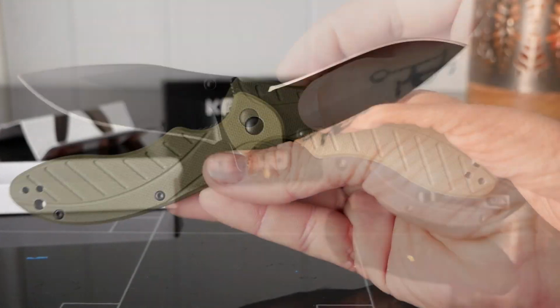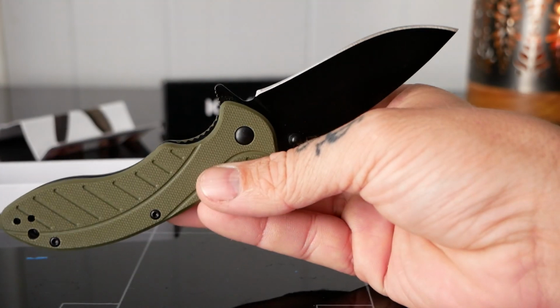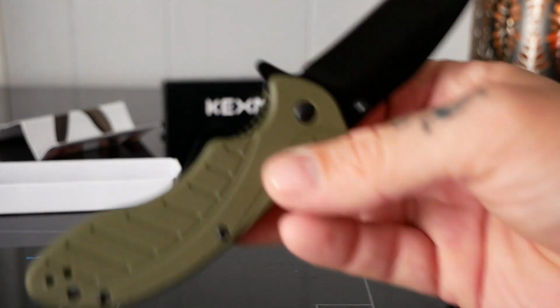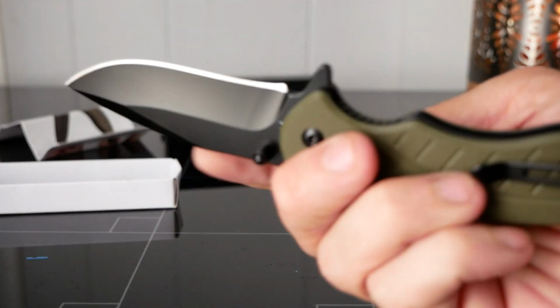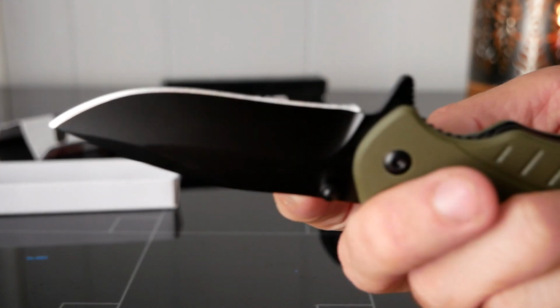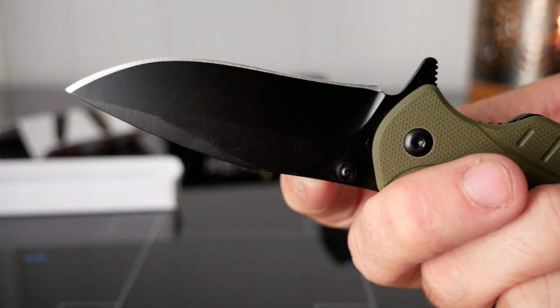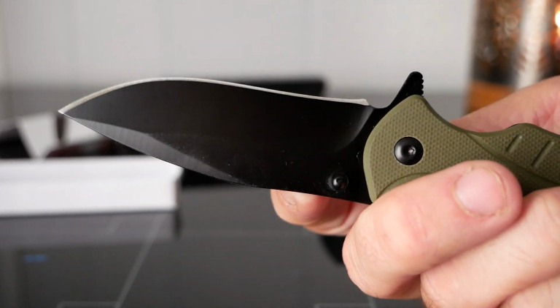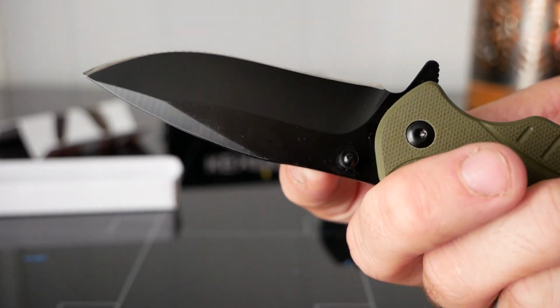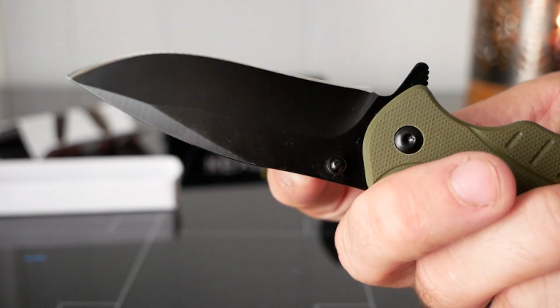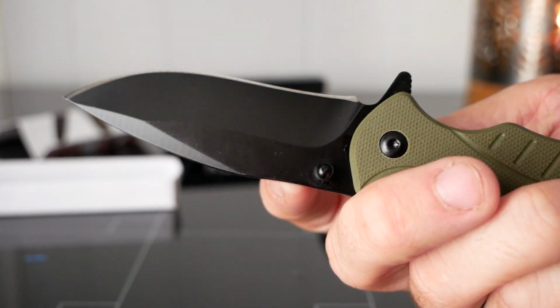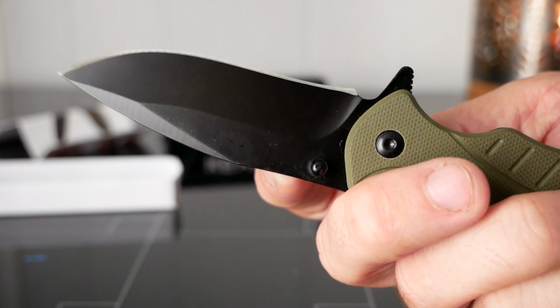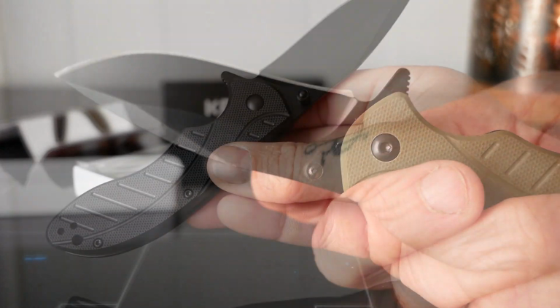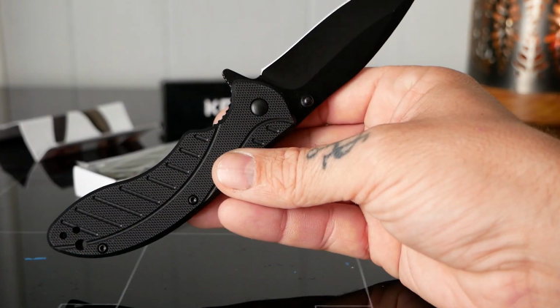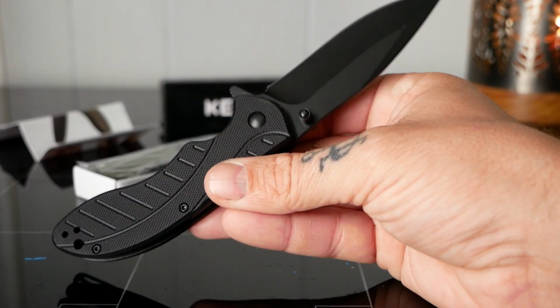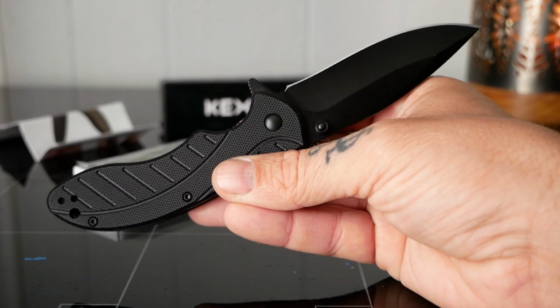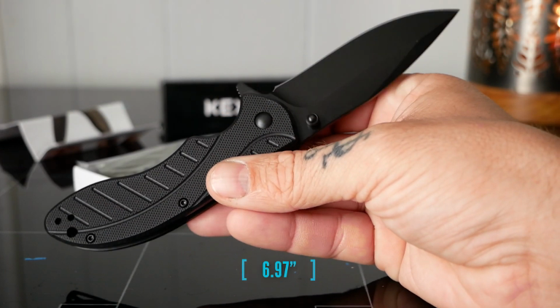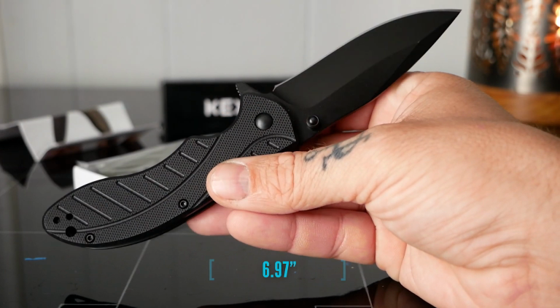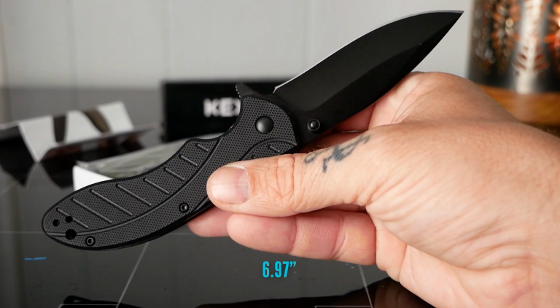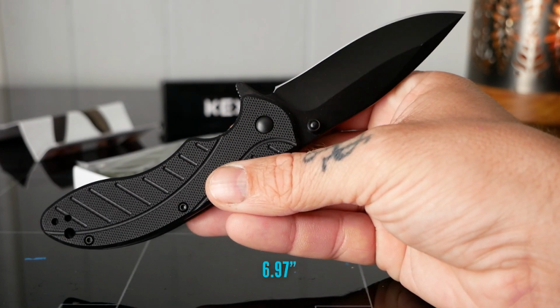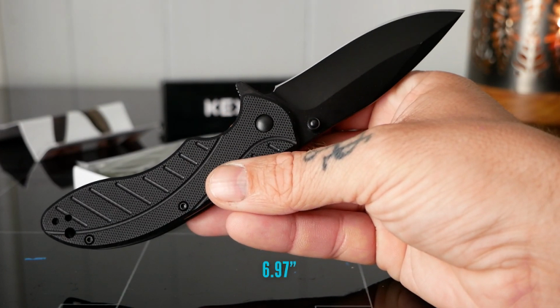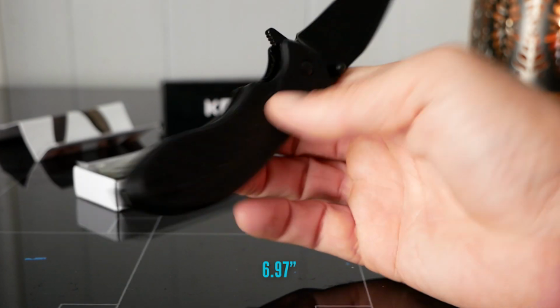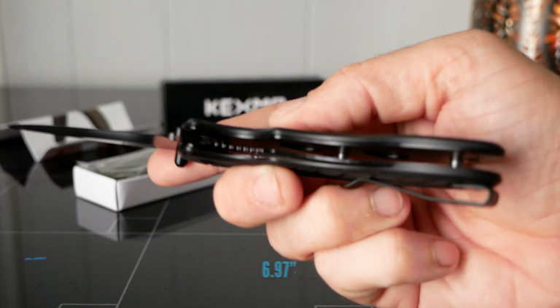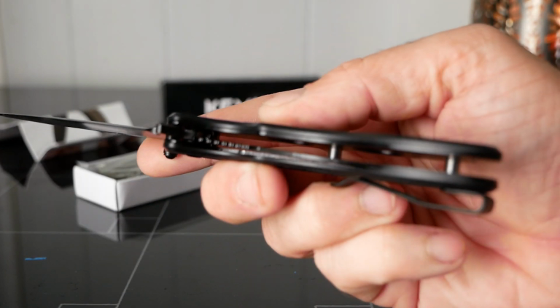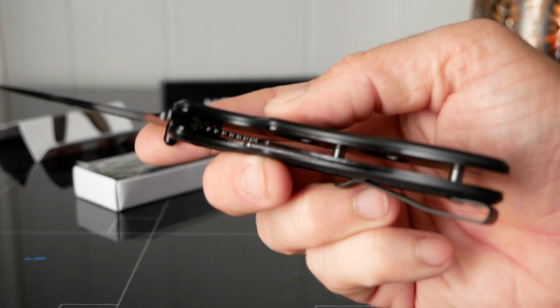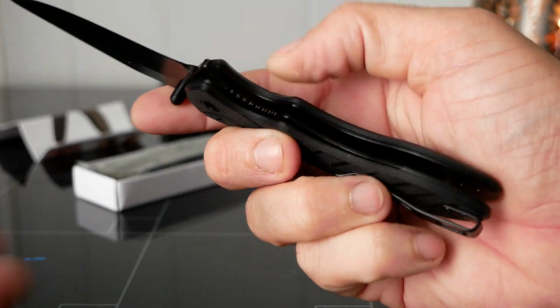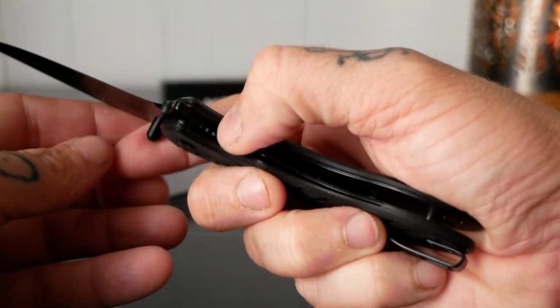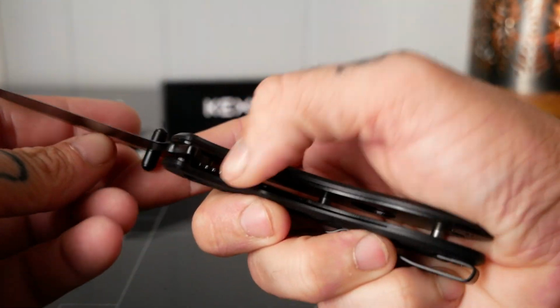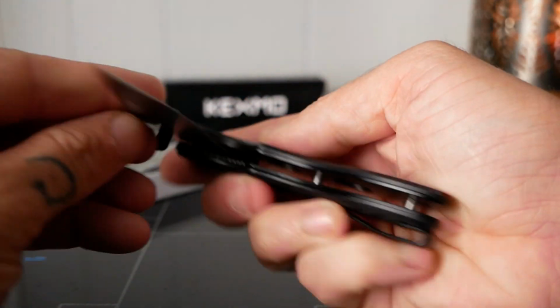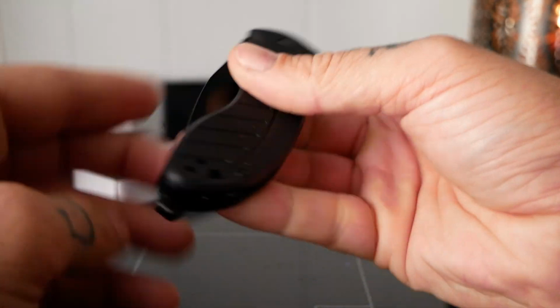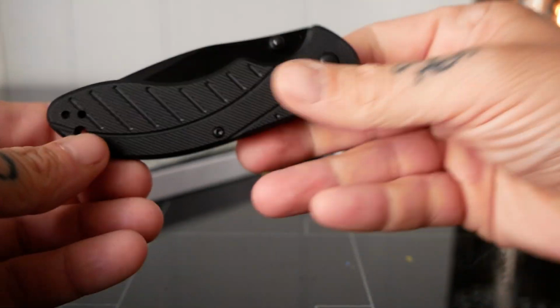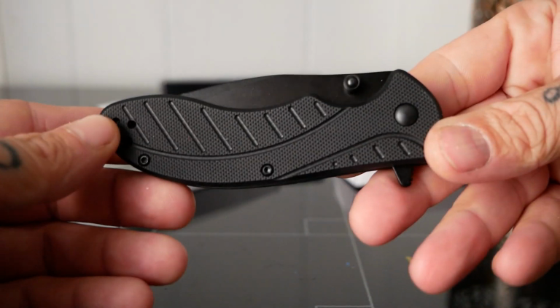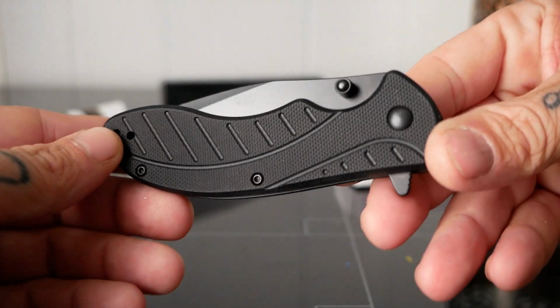The knife blade itself is anti-rust and made out of hardened steel. When your knife is opened, it measures in at 6.97 inches. Then to shut the knife, you push the interlock to the side and carefully close the knife.